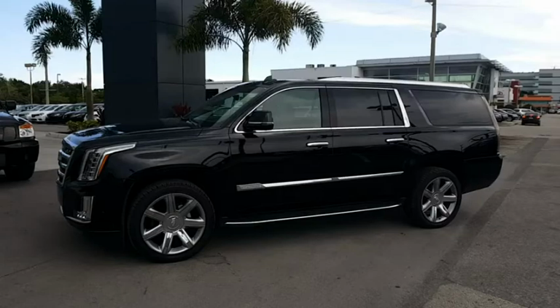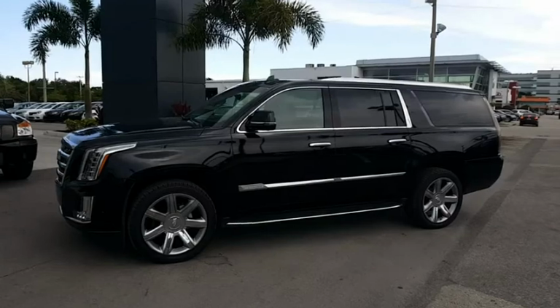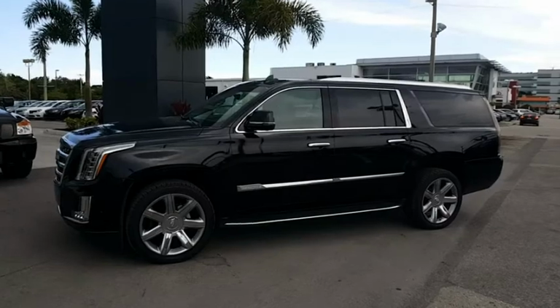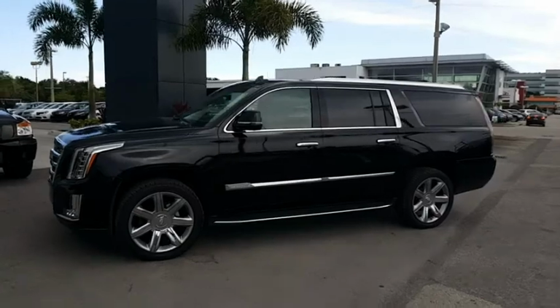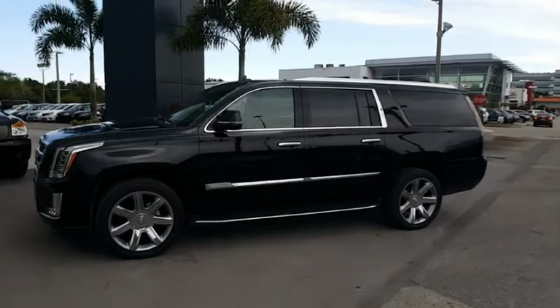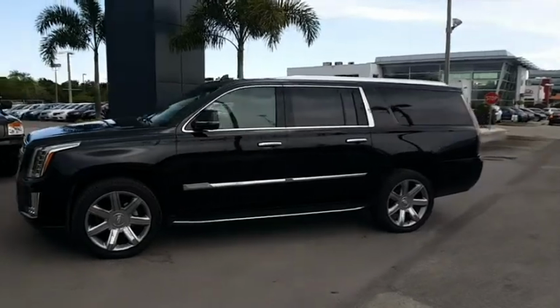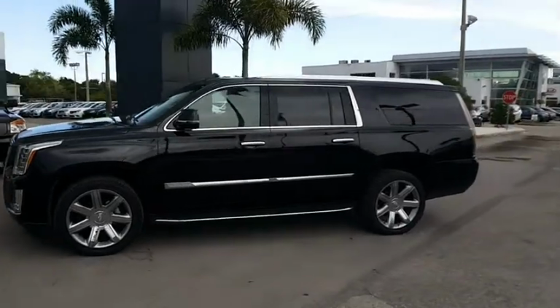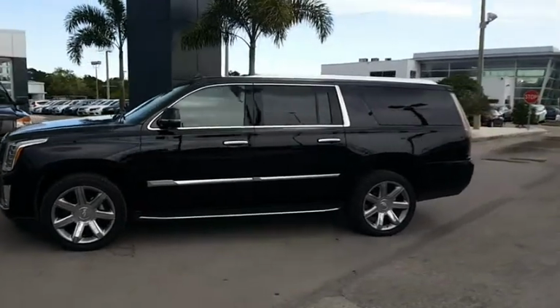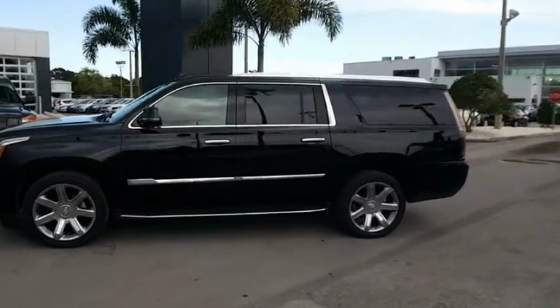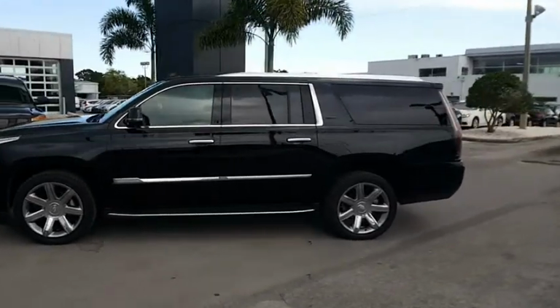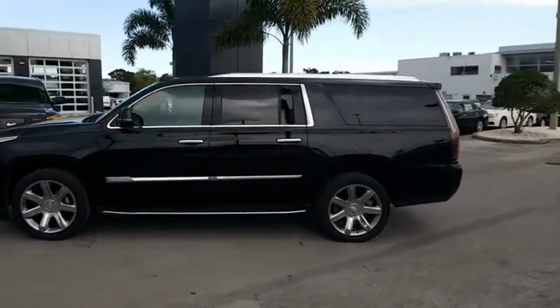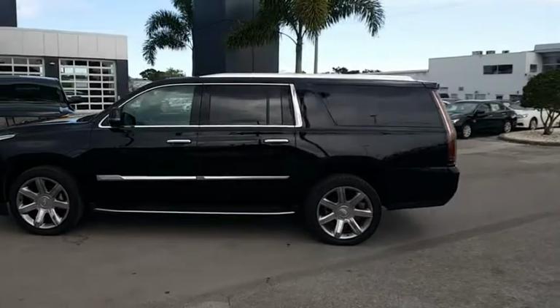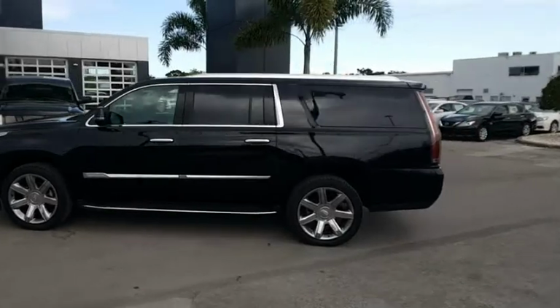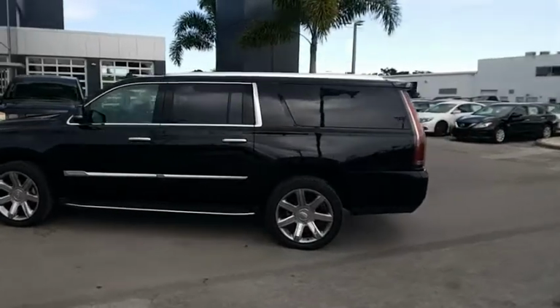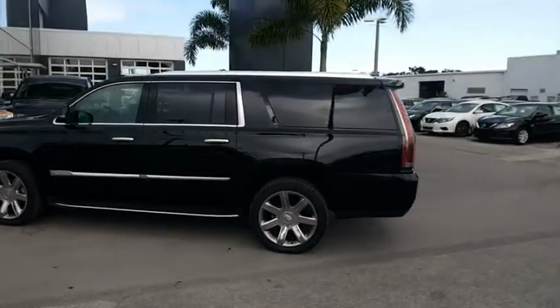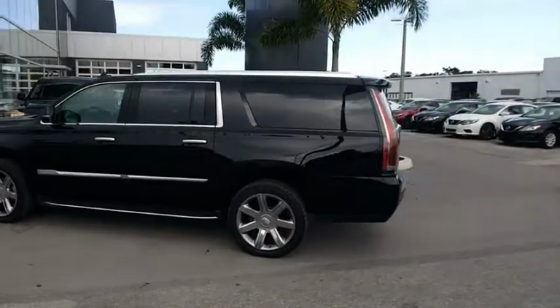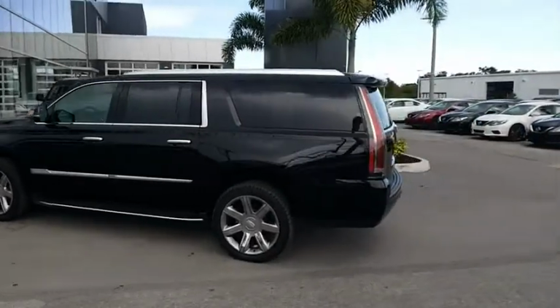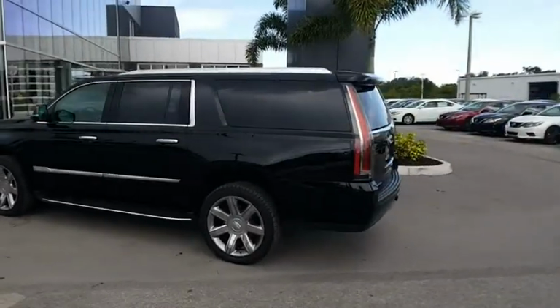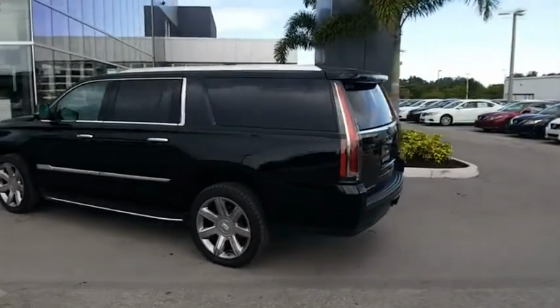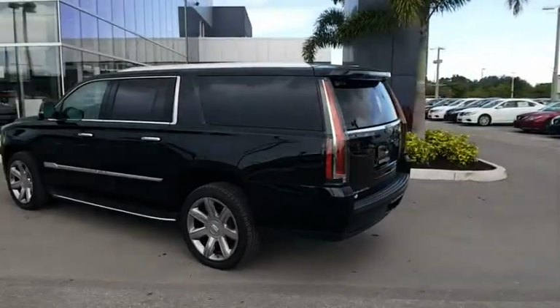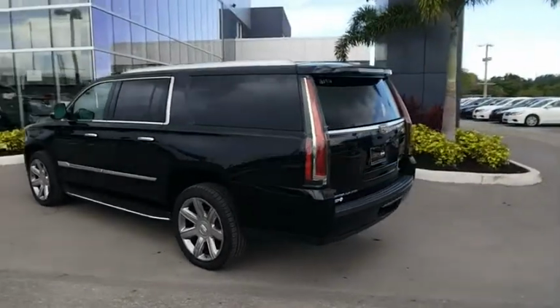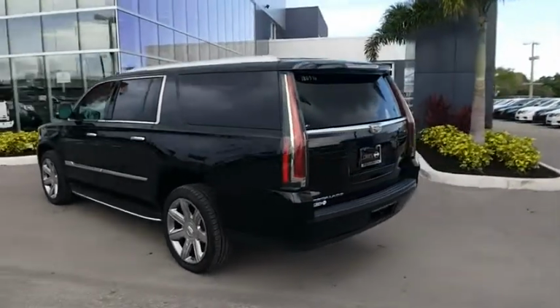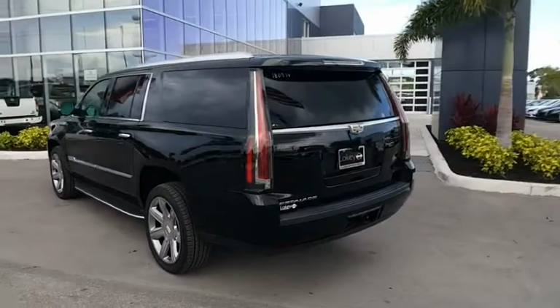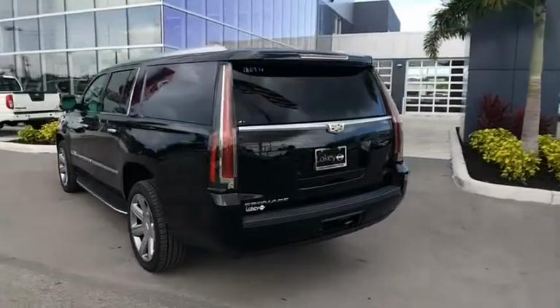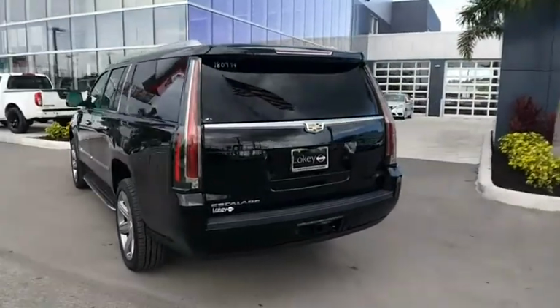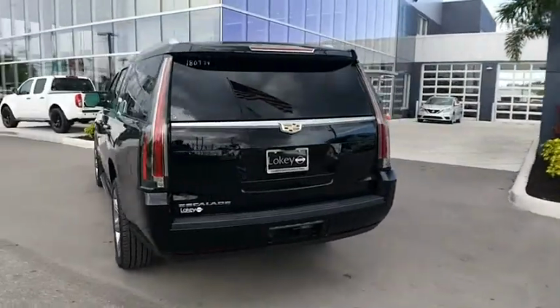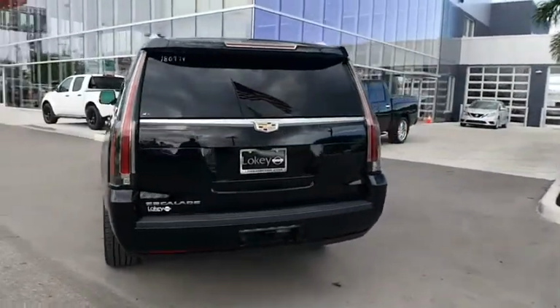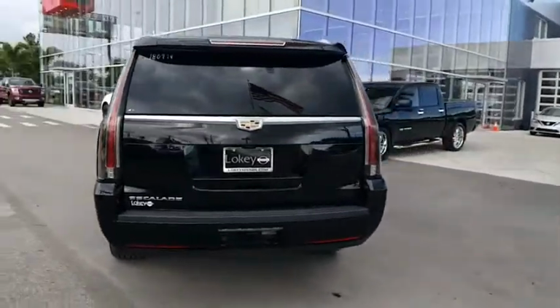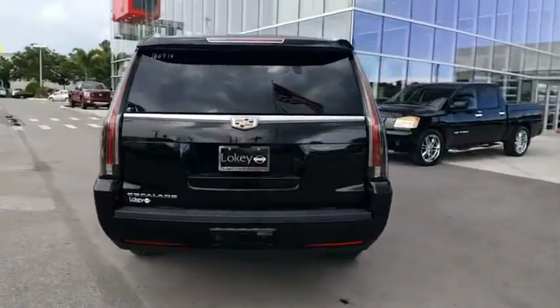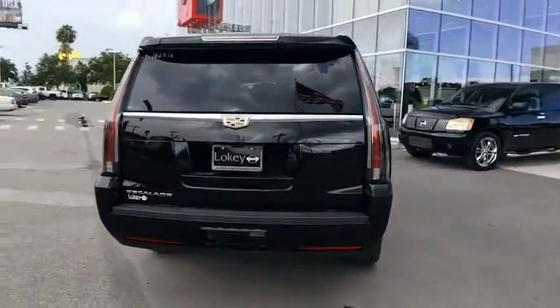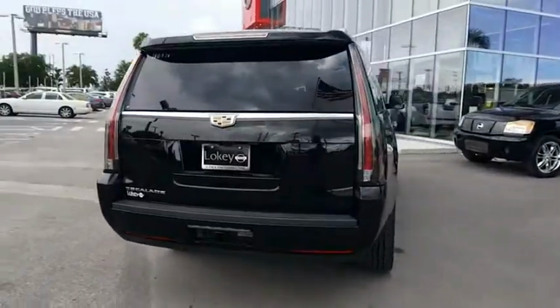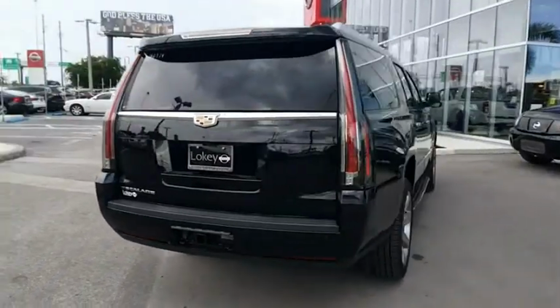The 2018 Escalade ESV. The Cadillac Escalade ESV is a longer version of the Escalade. The ESV is a large, luxurious SUV that delivers performance and style. Classy and powerful.